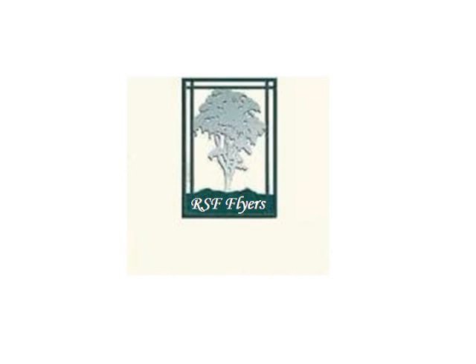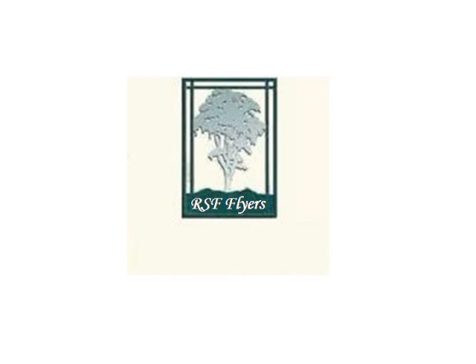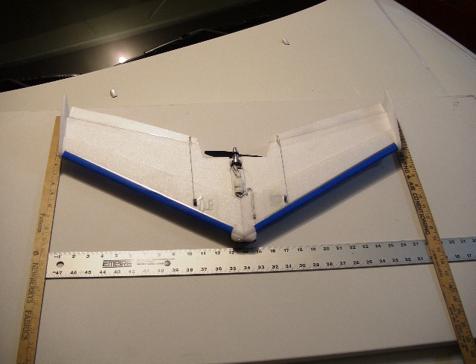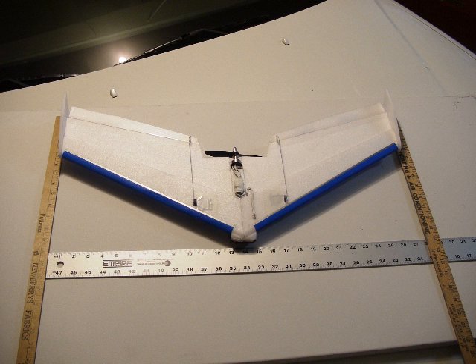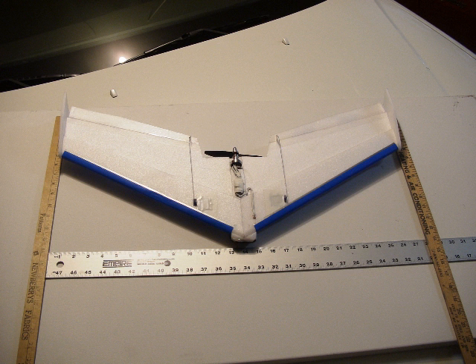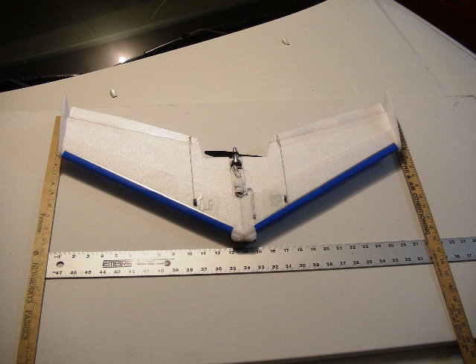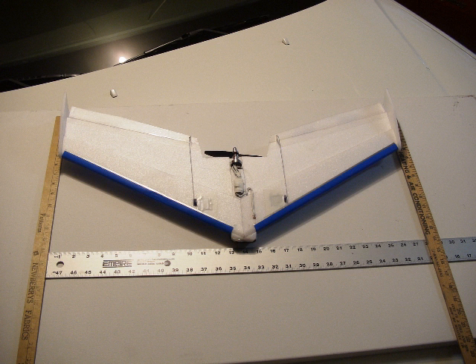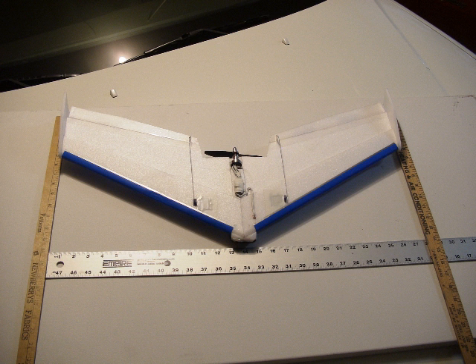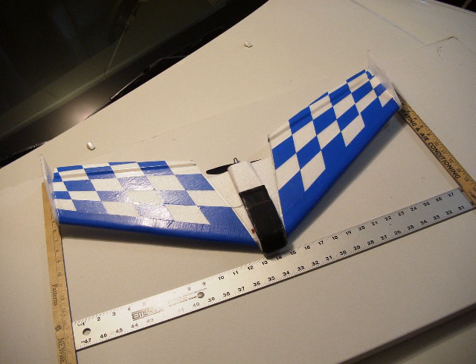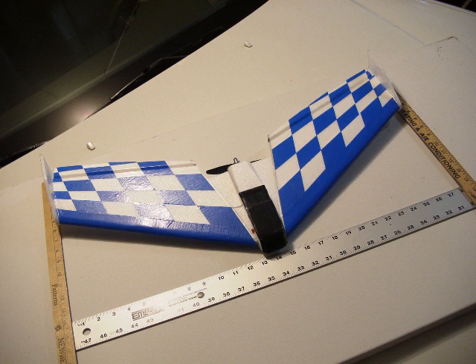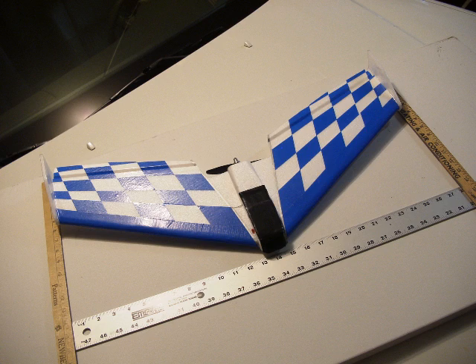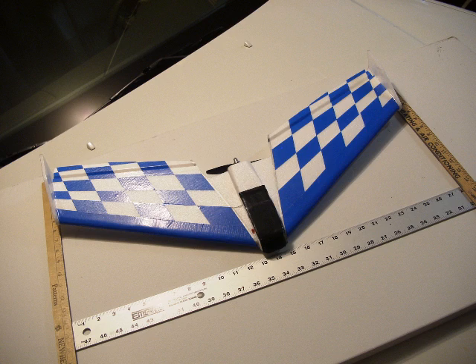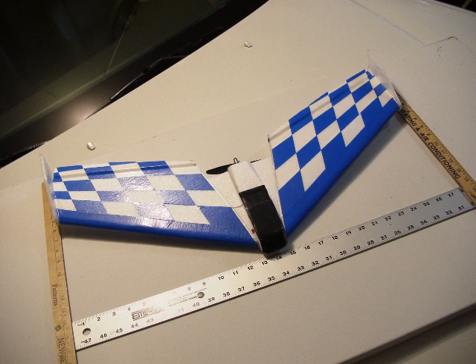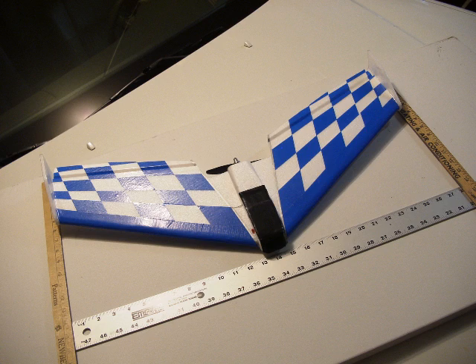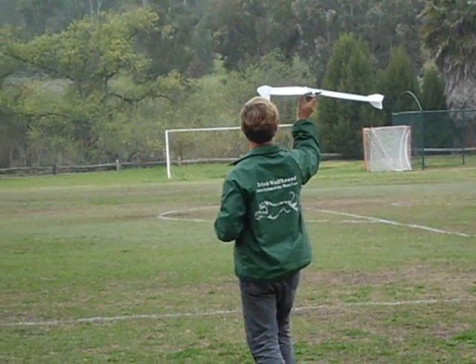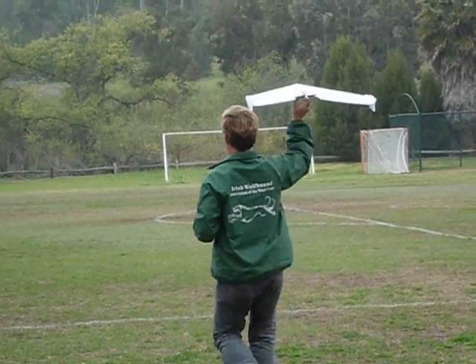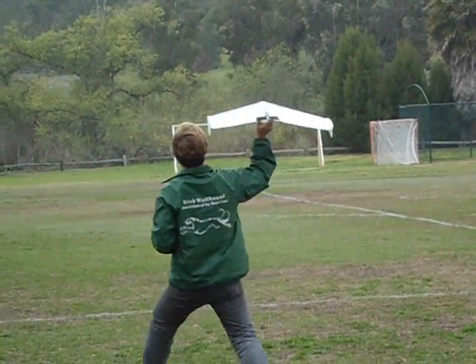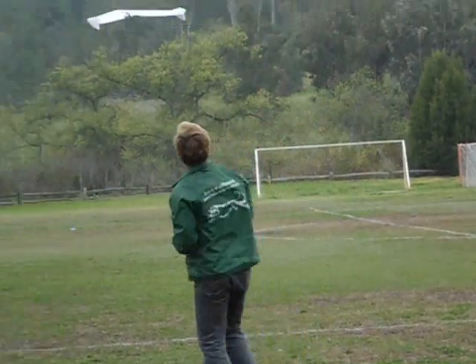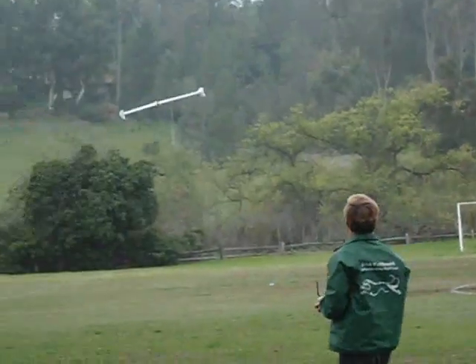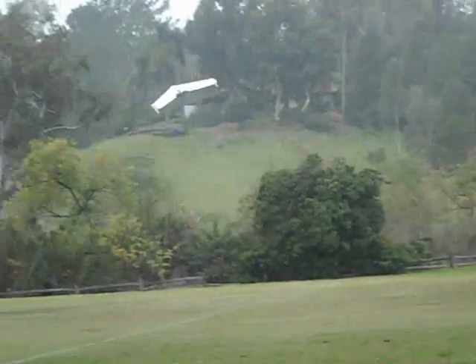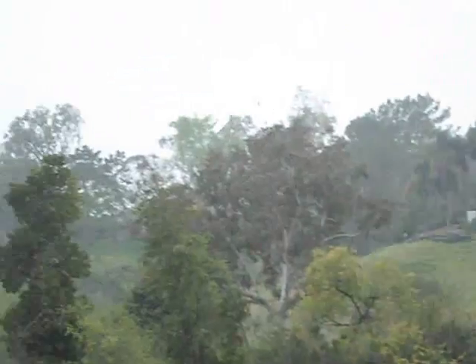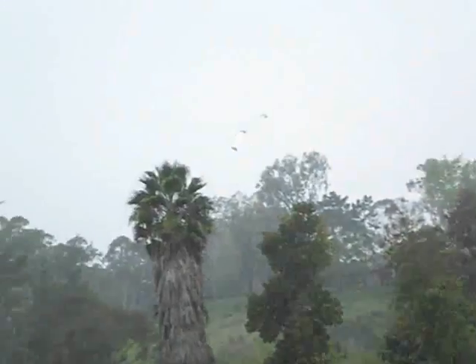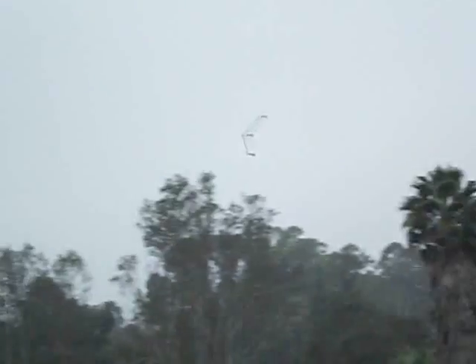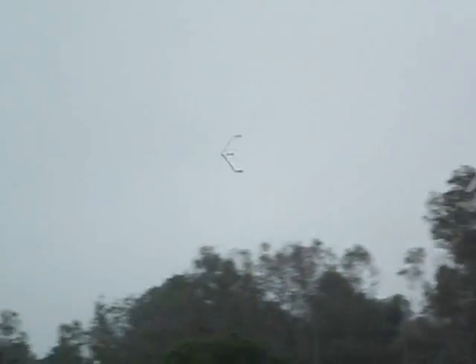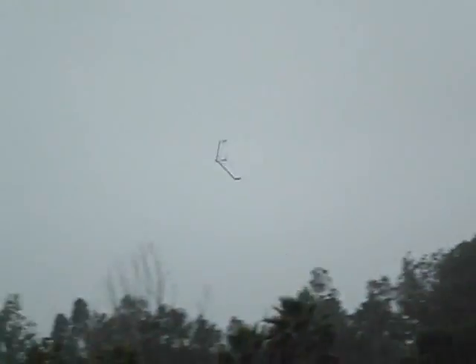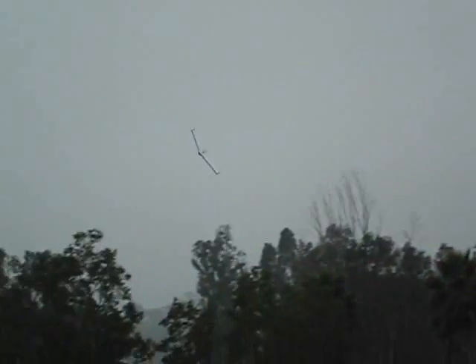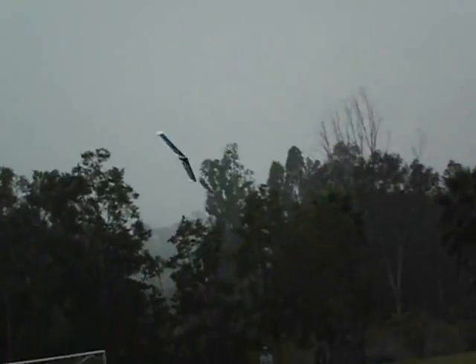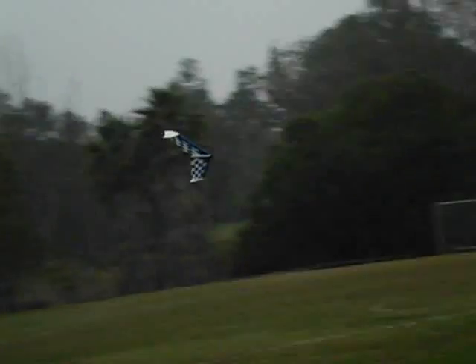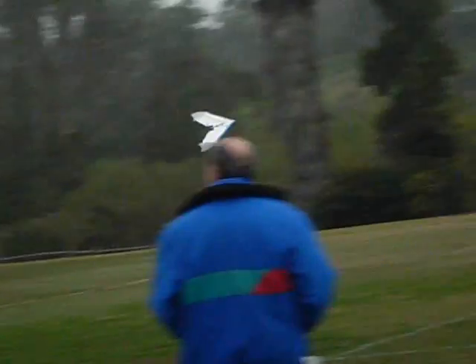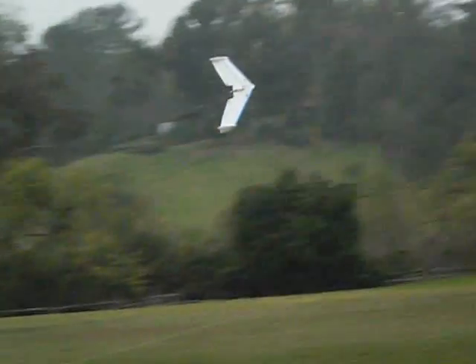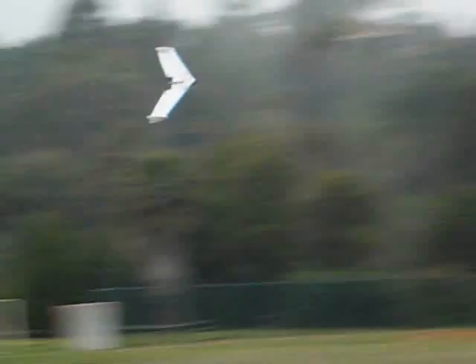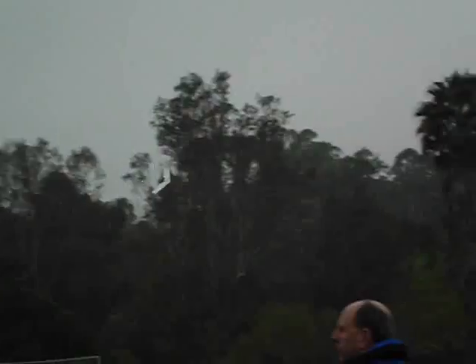Today I took my KFM4 50% Zephyr 2 wing down to the soccer fields to fly. I've gotten a few flights on the wing now and have become very used to it and have trimmed it.